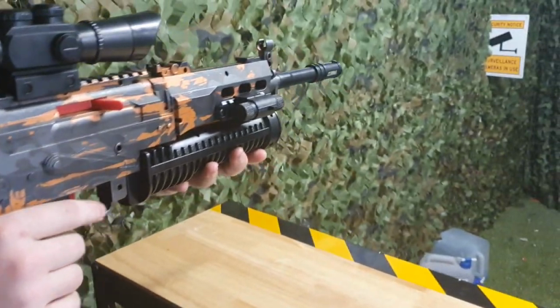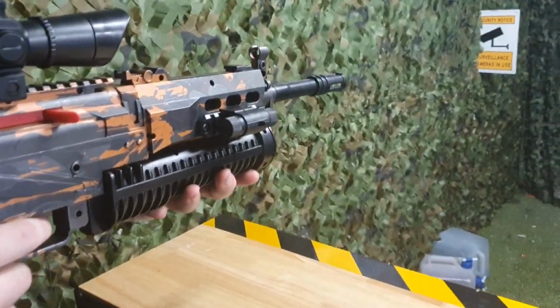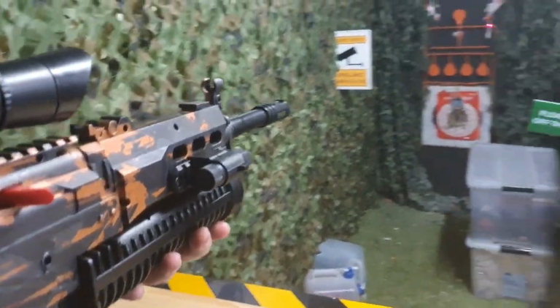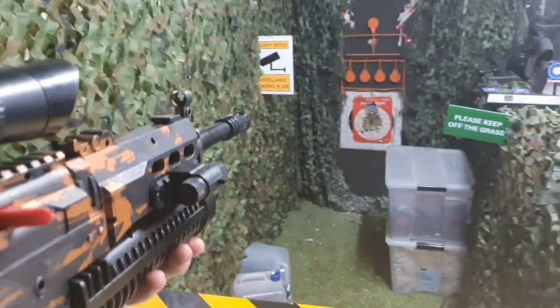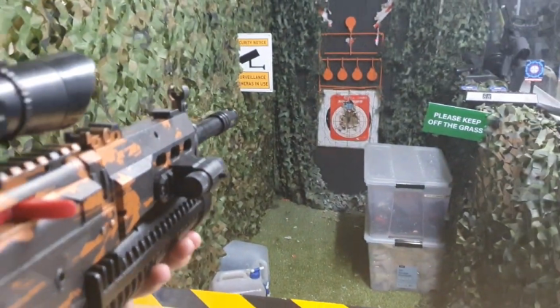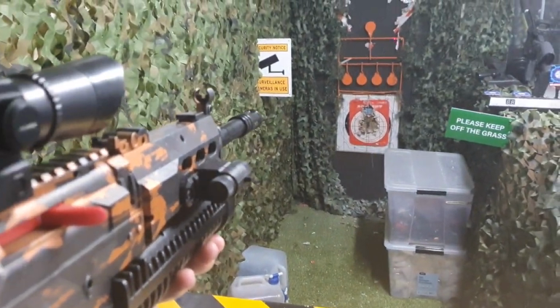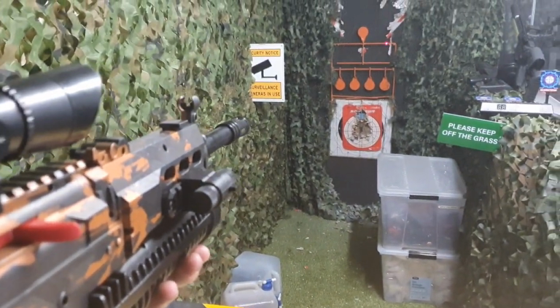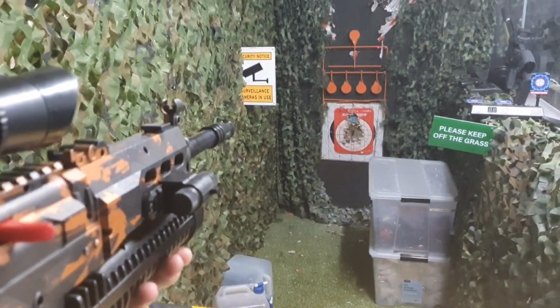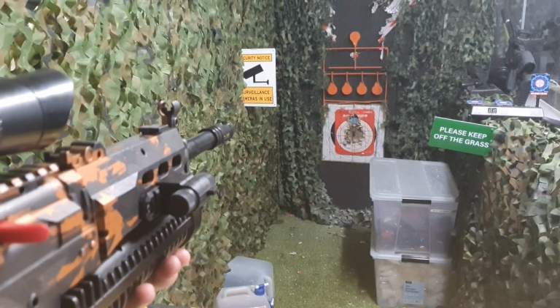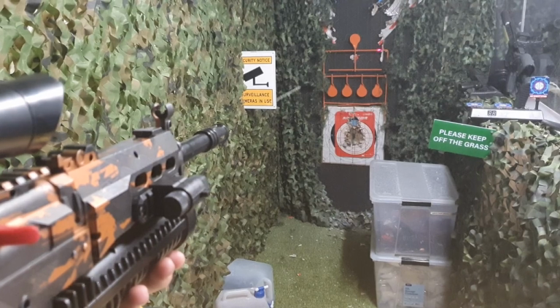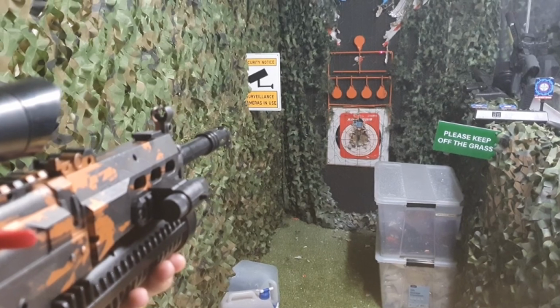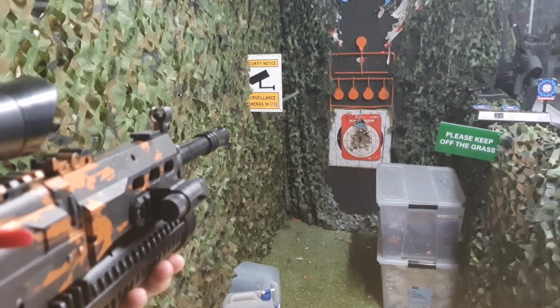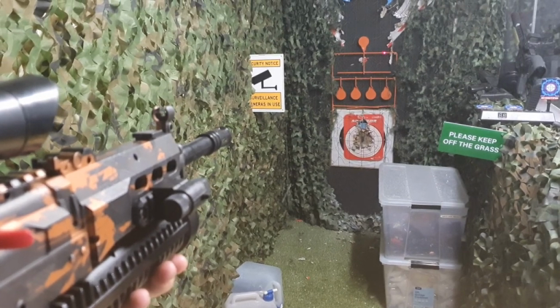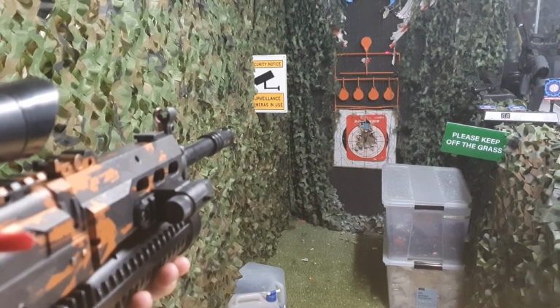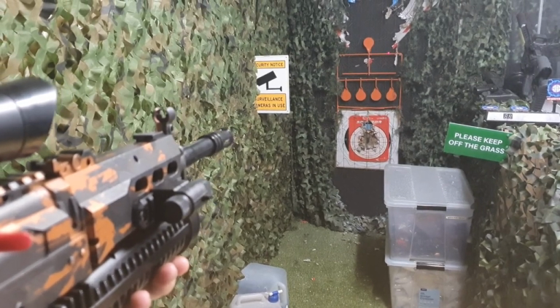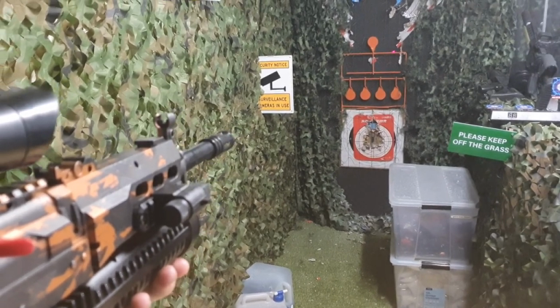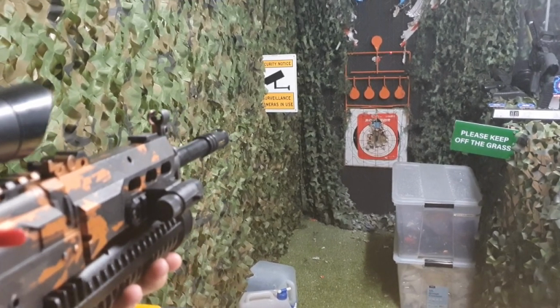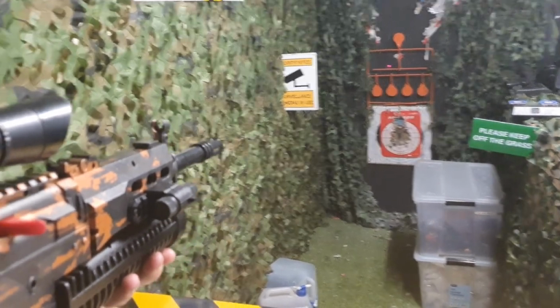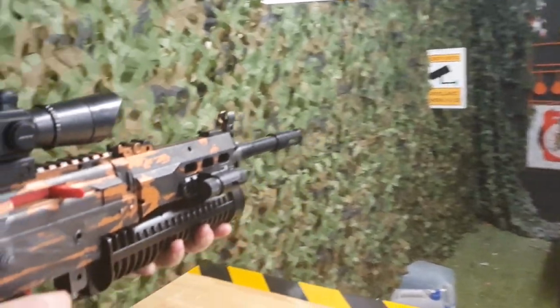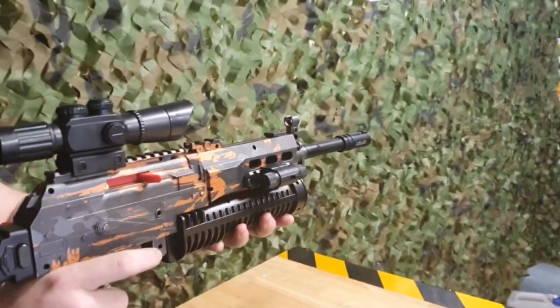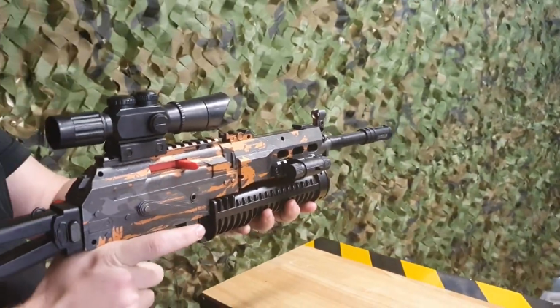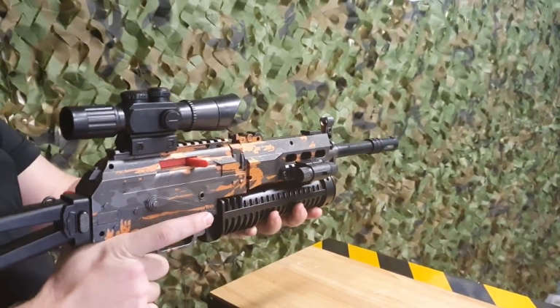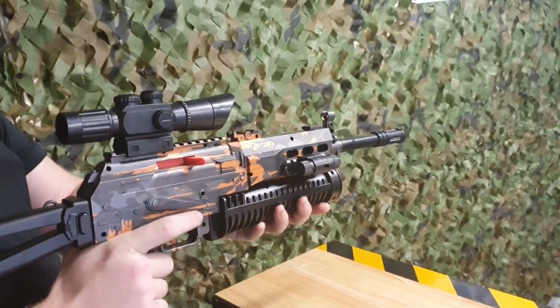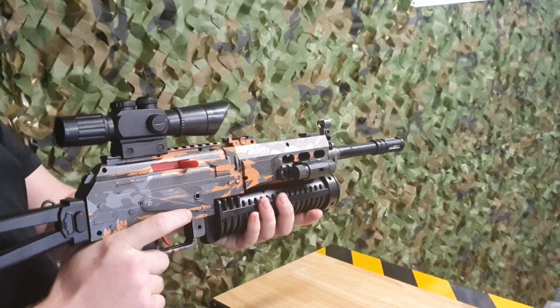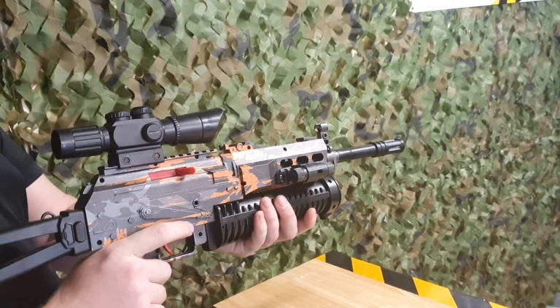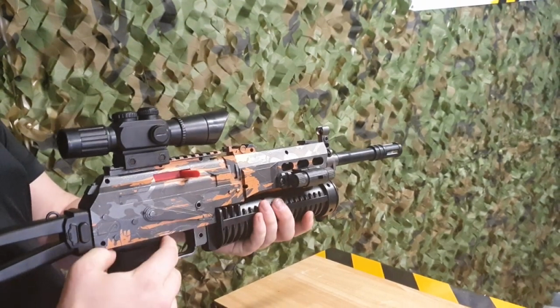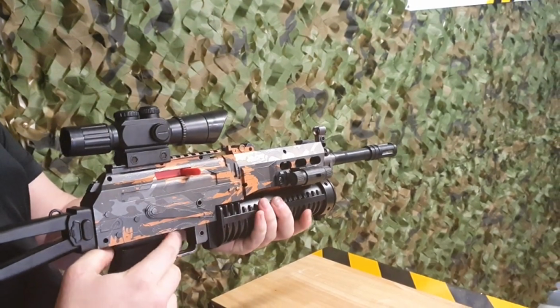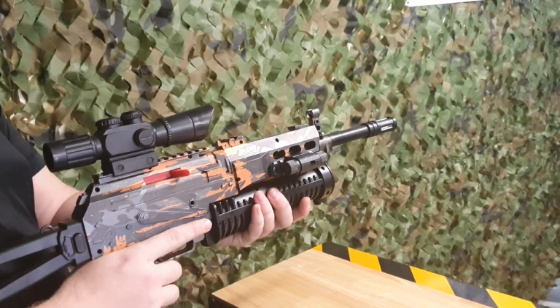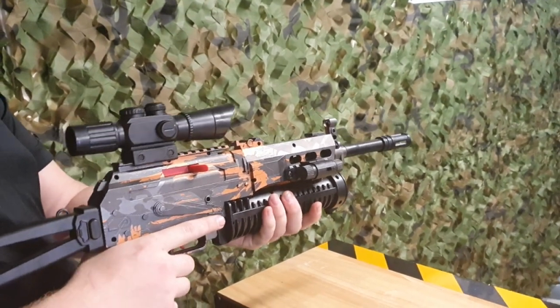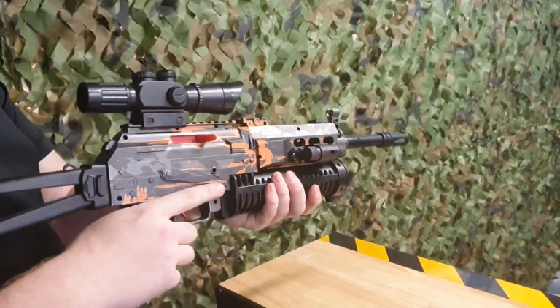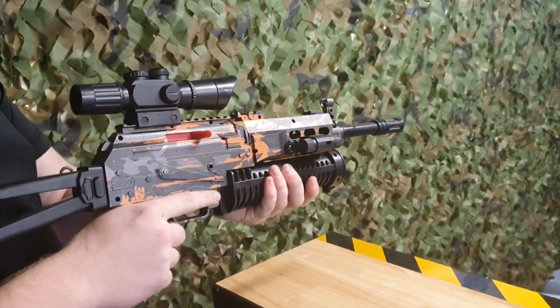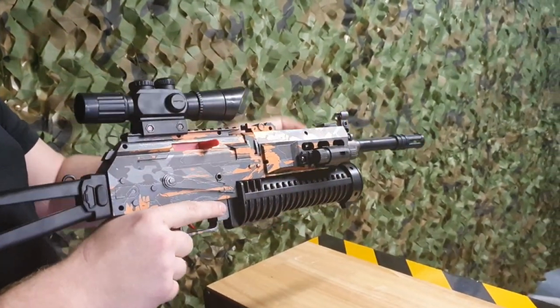It fires quite well at over 100 feet per second. And if automatic fires too much or if it runs out of batteries, you can always use it as a manual blaster as well.